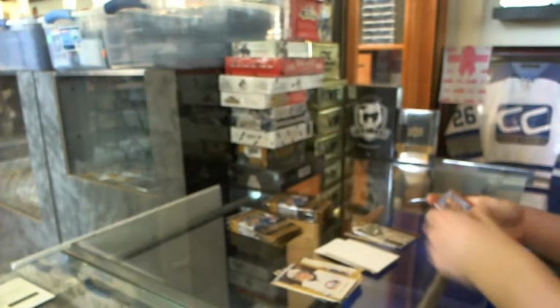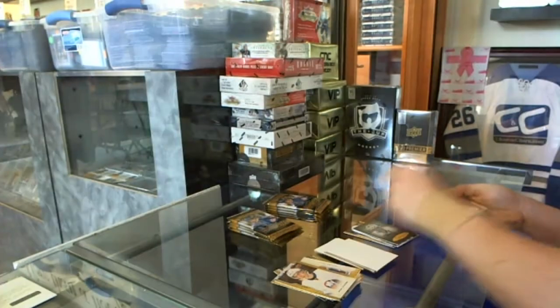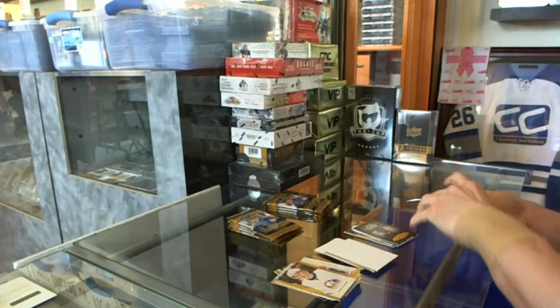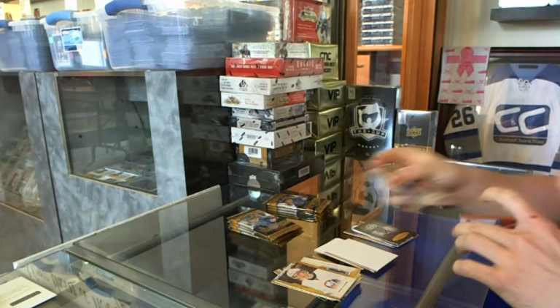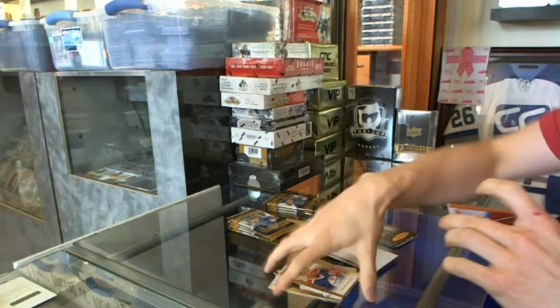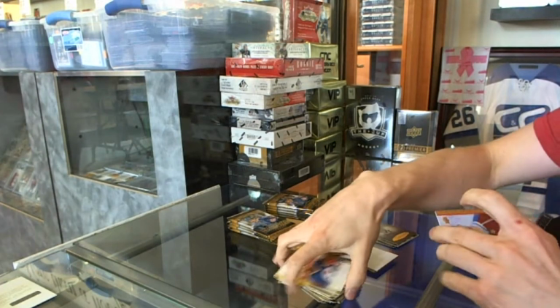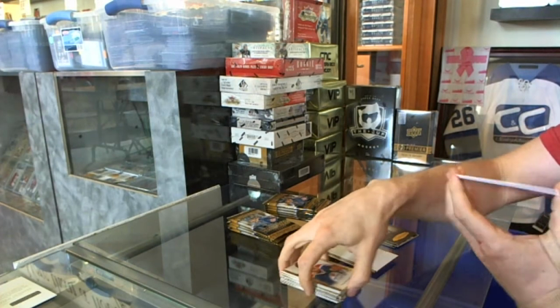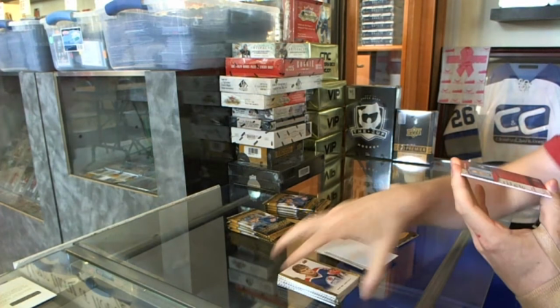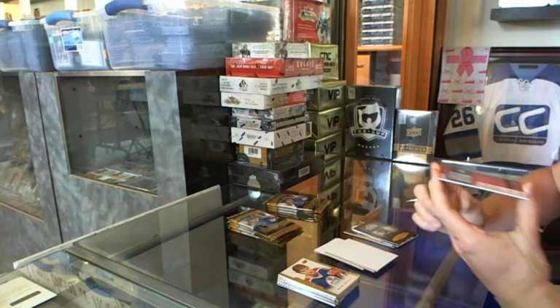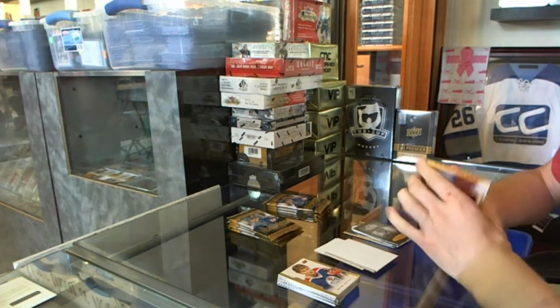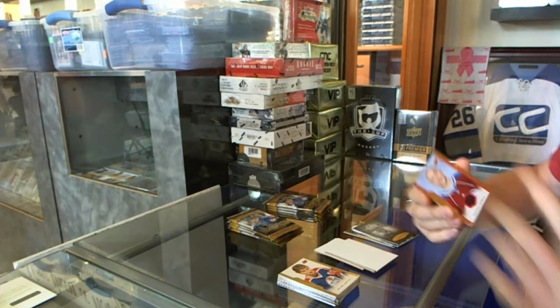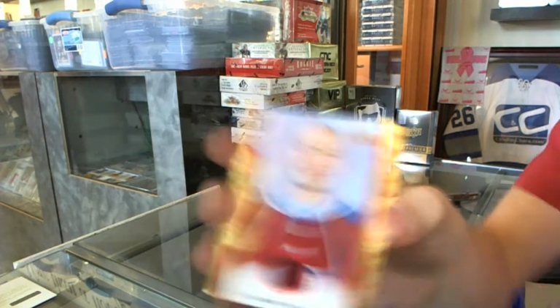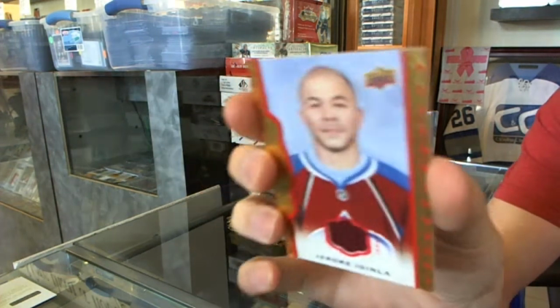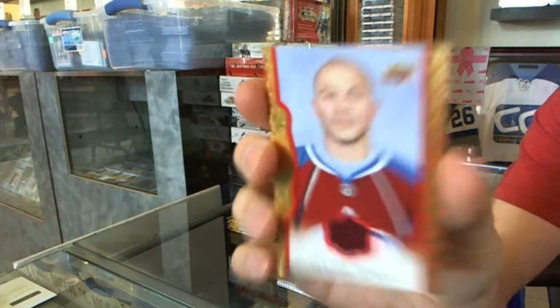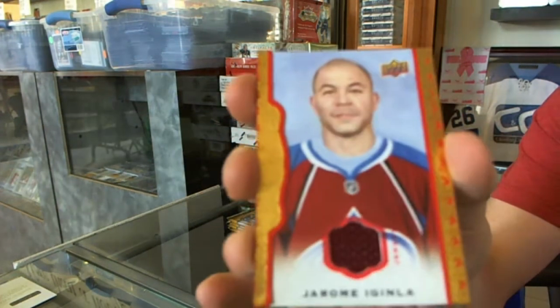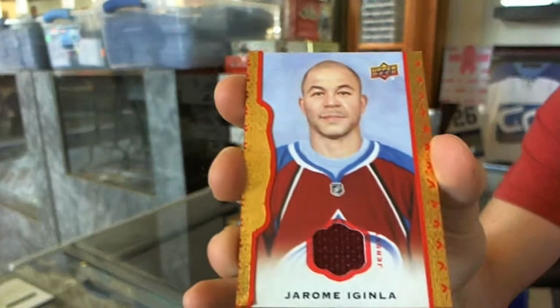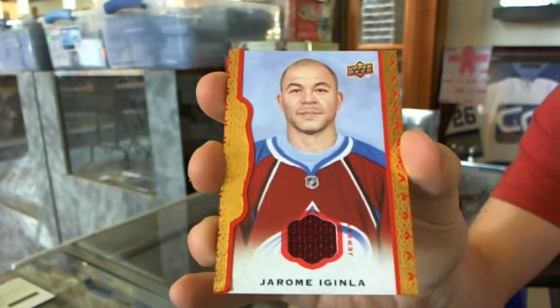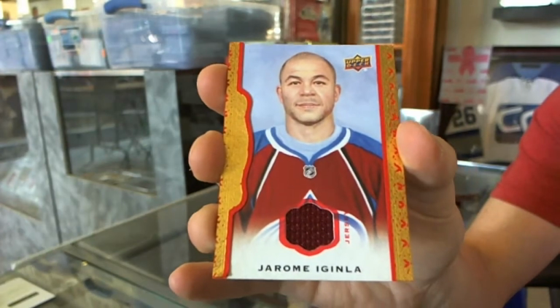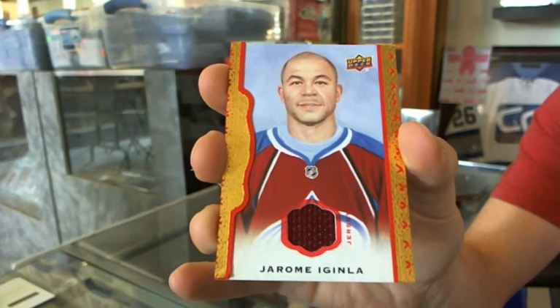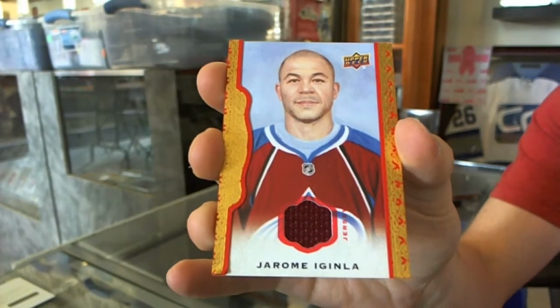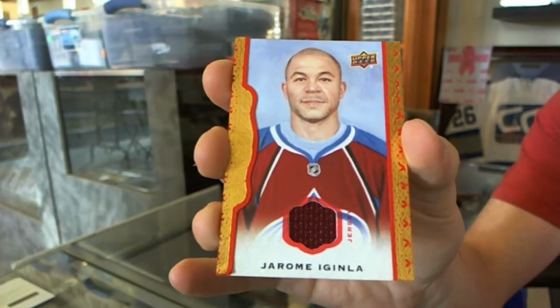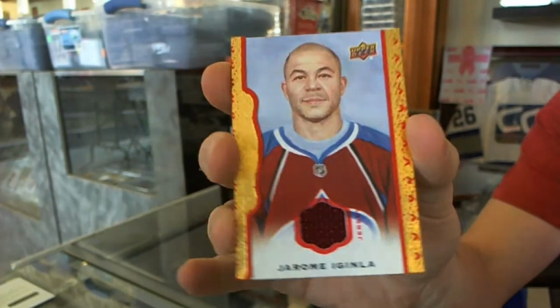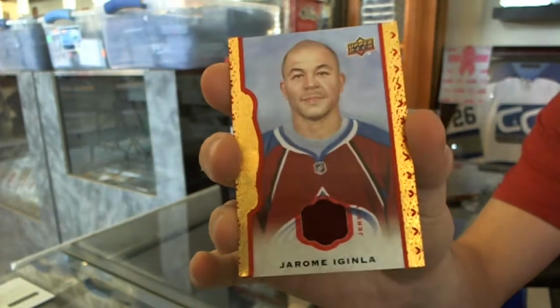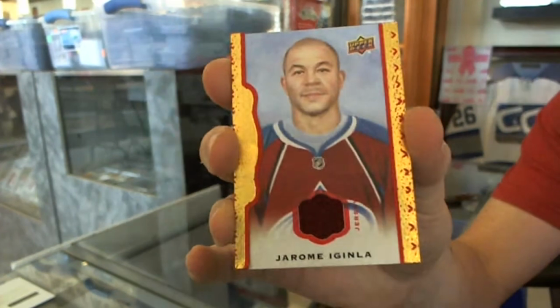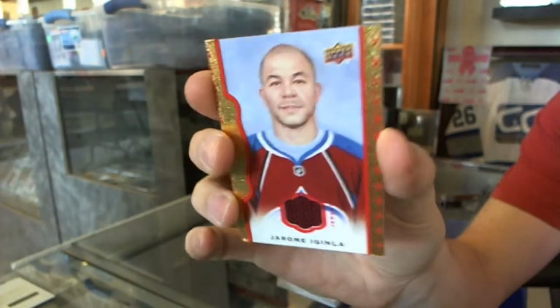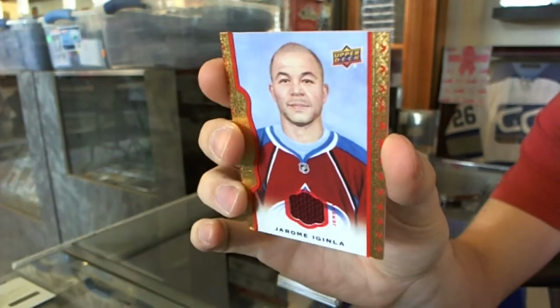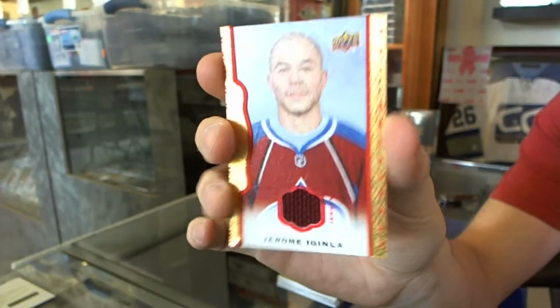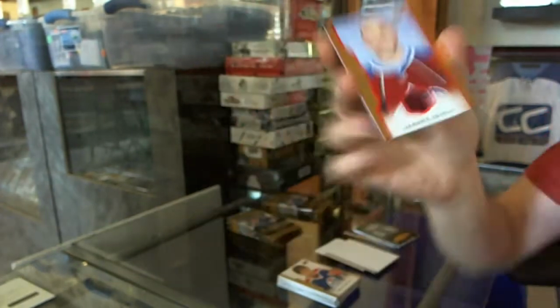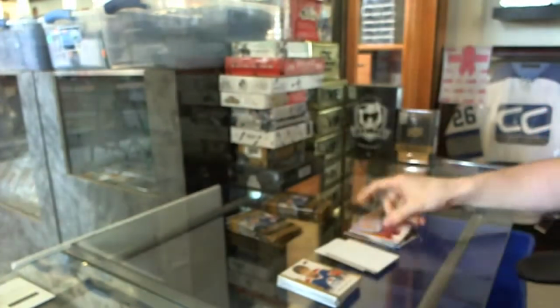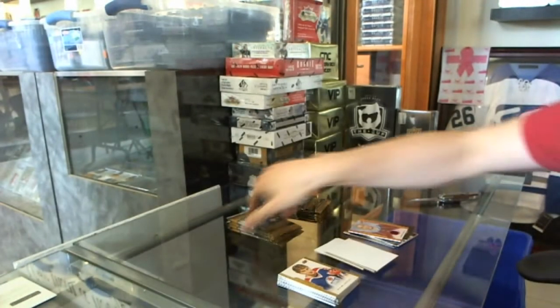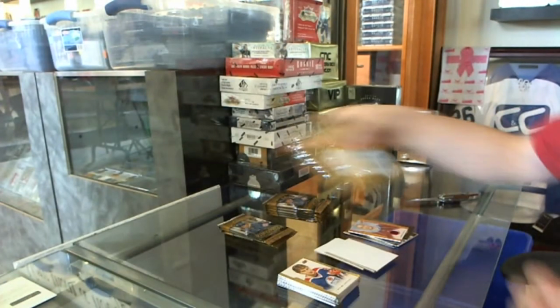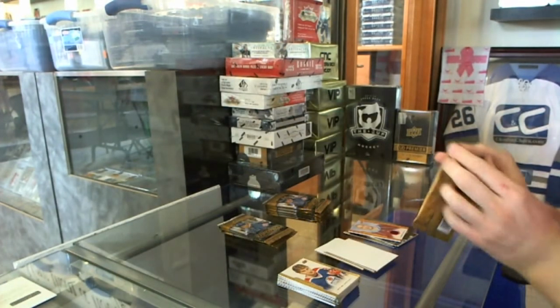And we've got a jersey red frame parallel, number 85, for the Colorado Avalanche, Jerome Iginla.